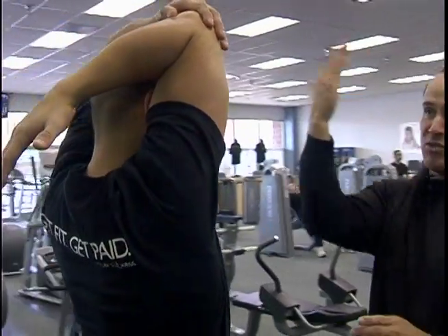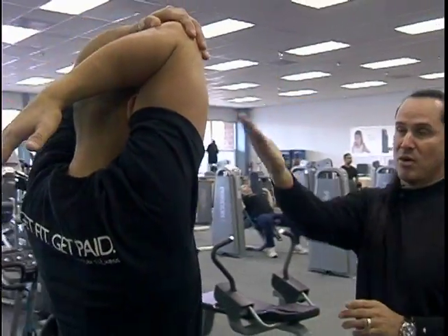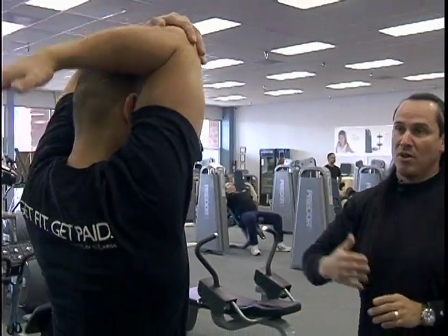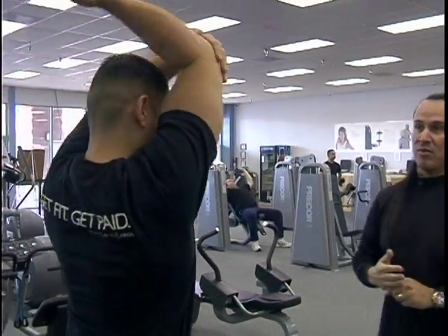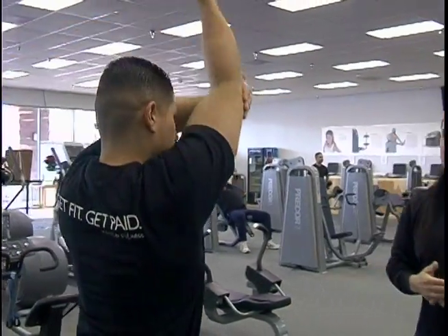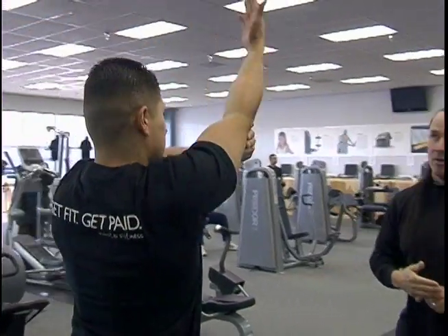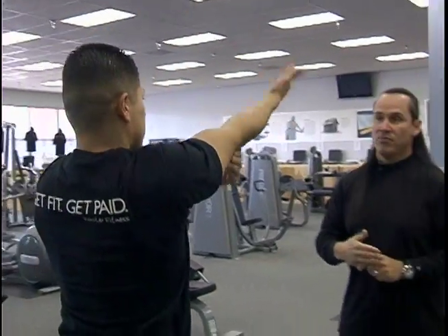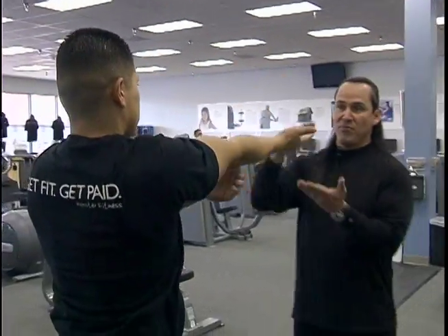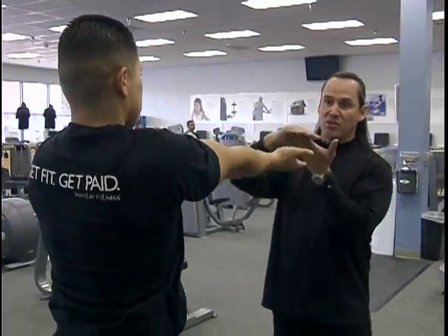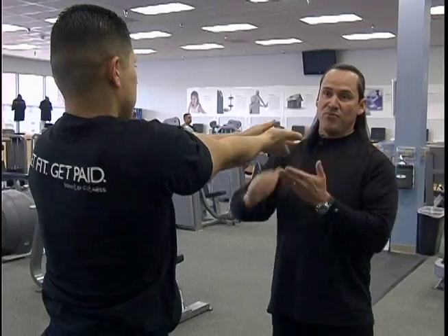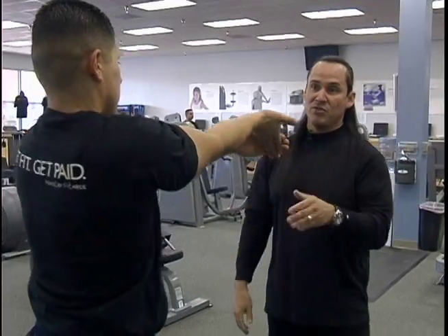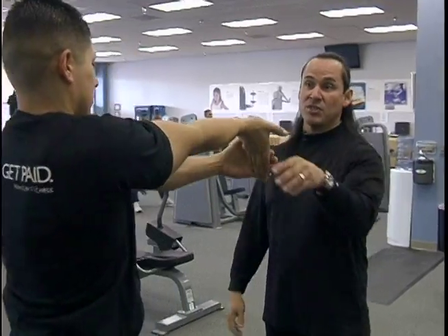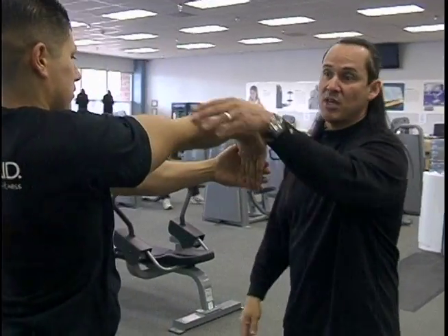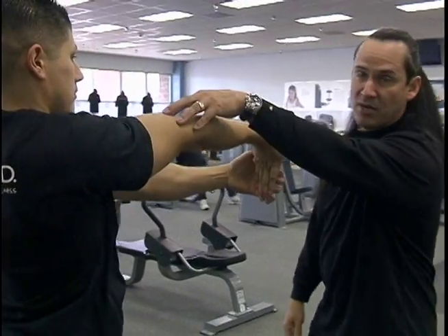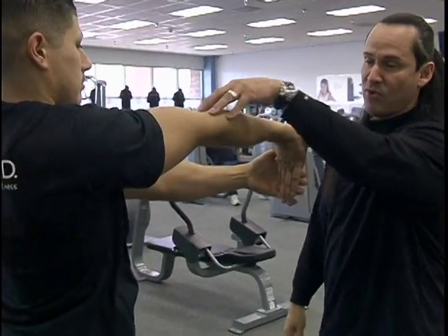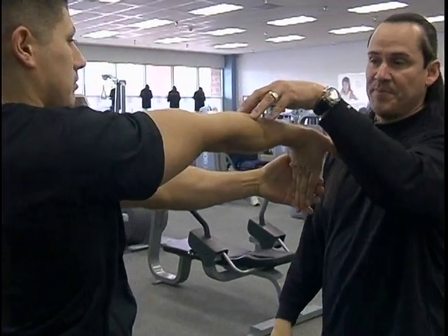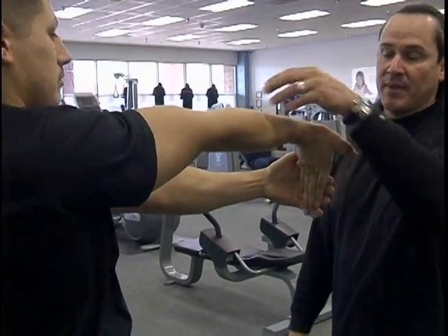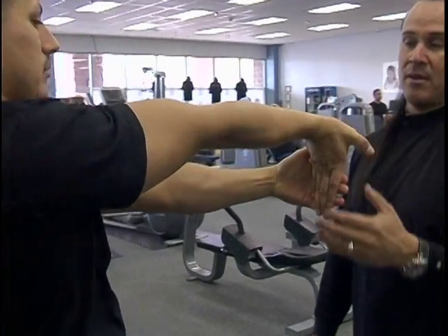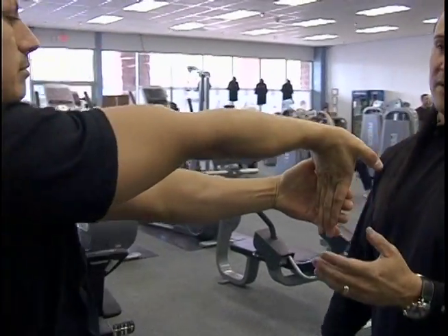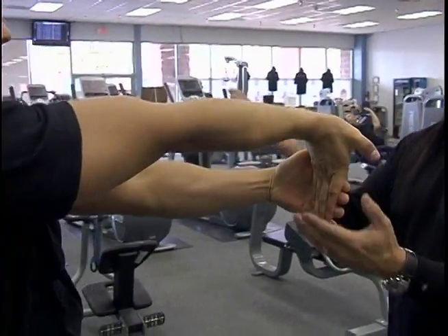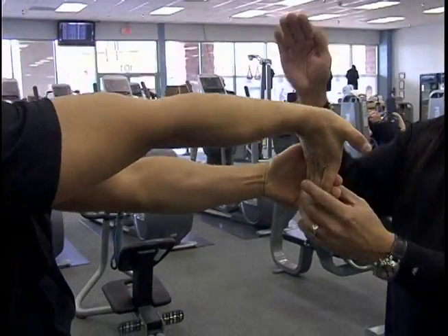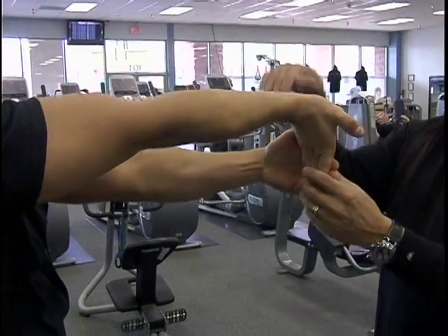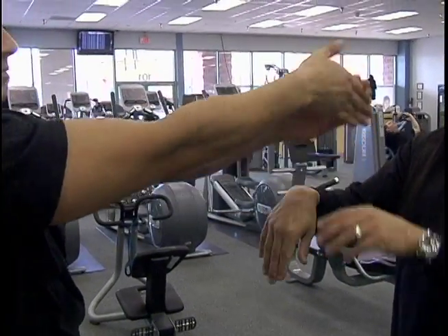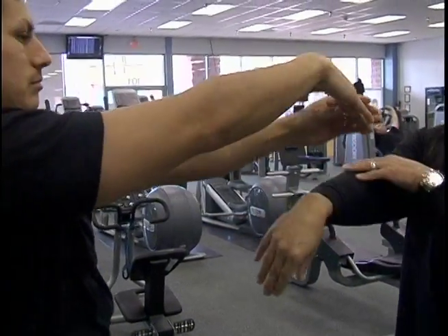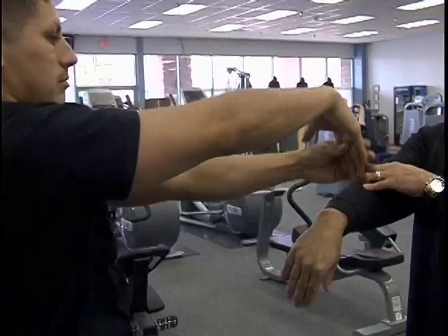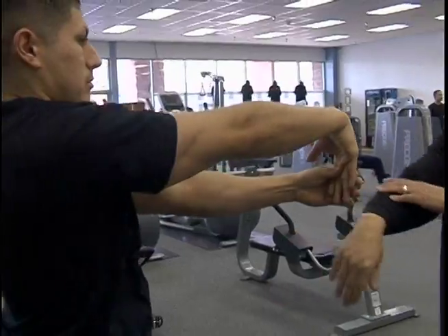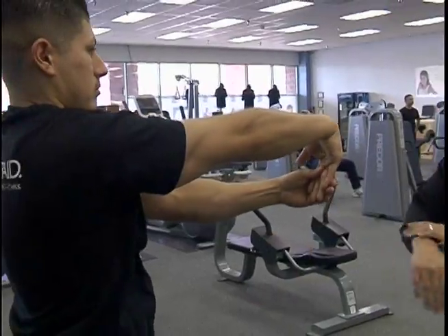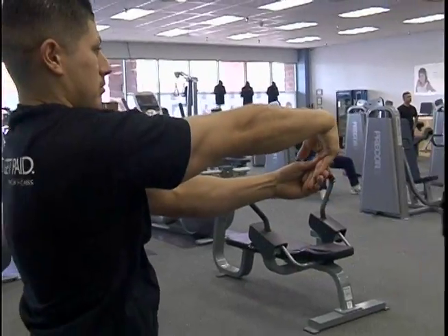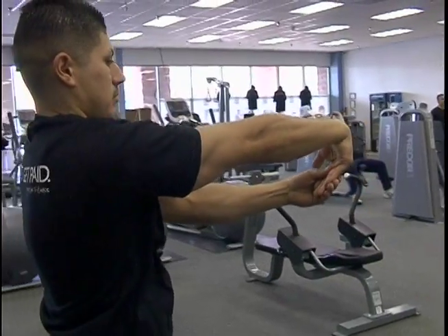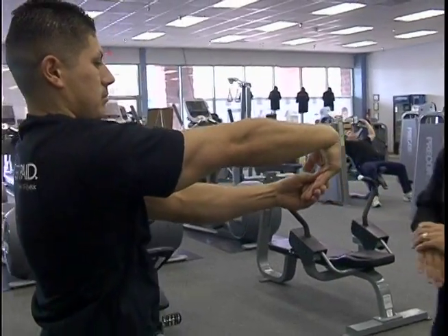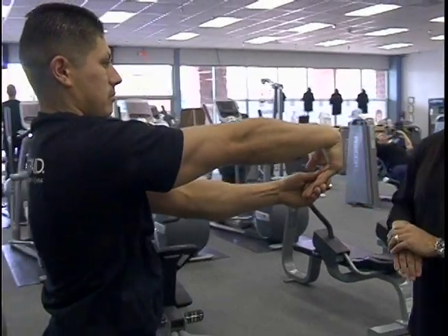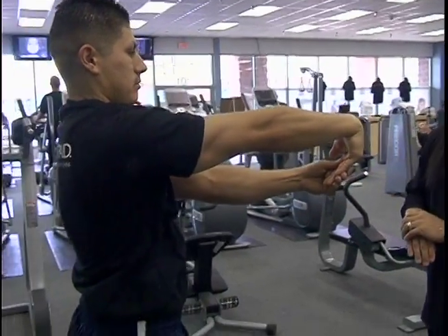Extend the arm all the way out — four fingers to four fingers. This is for the top part of the forearm. Now turn it over, please. Relax.